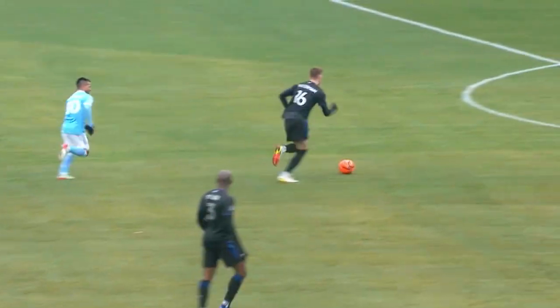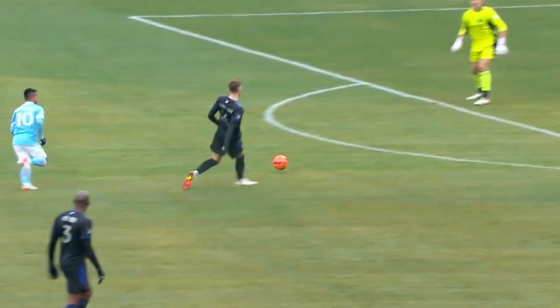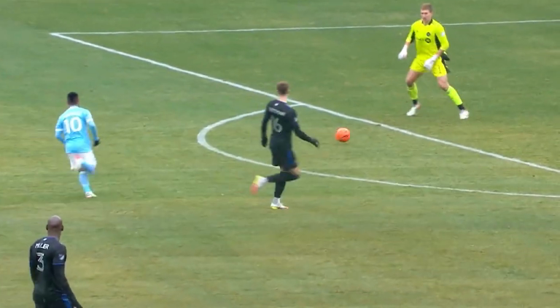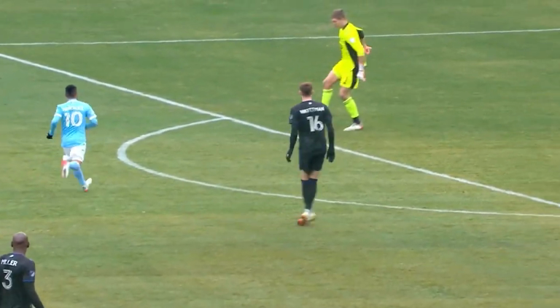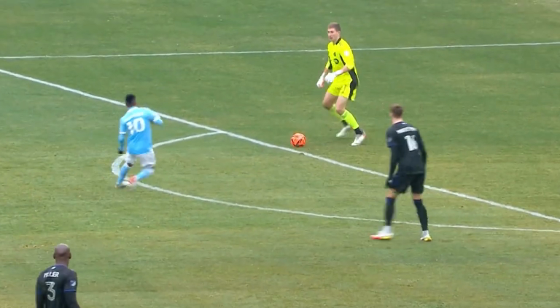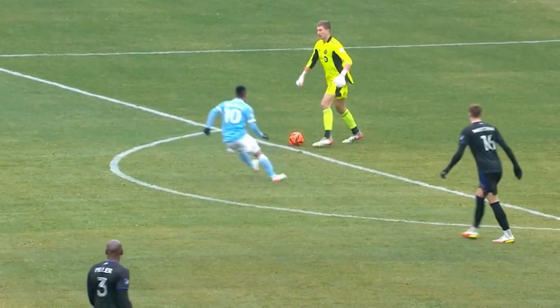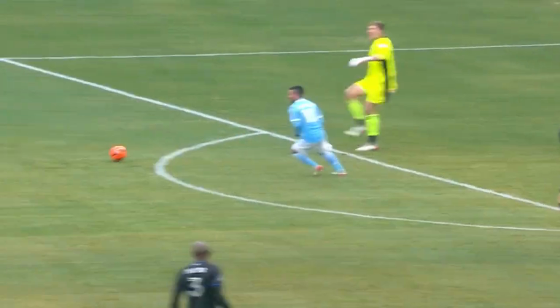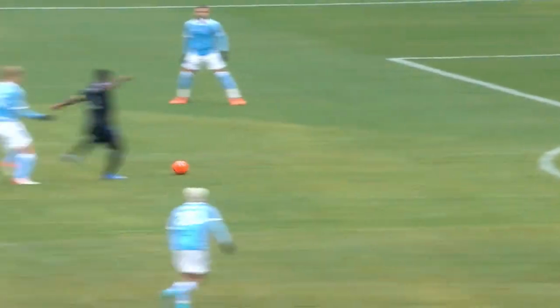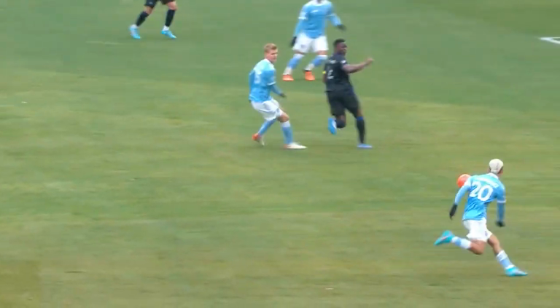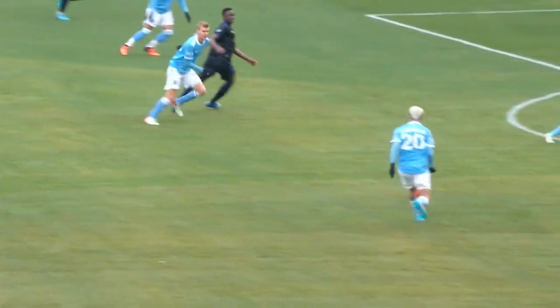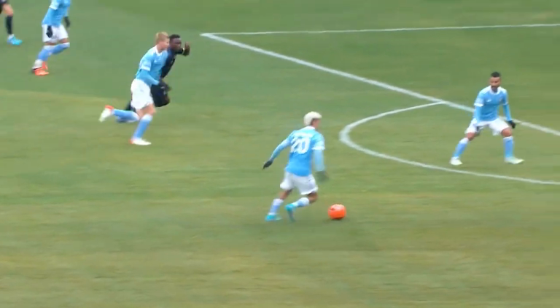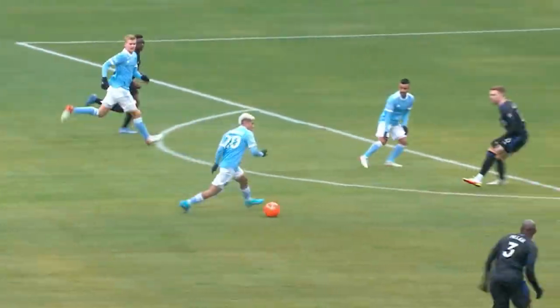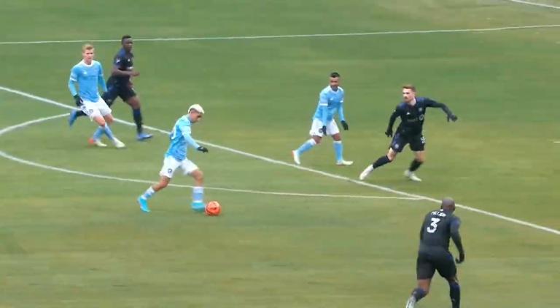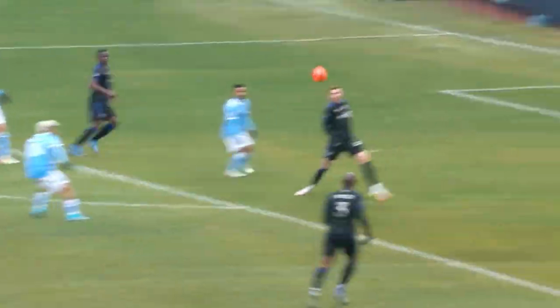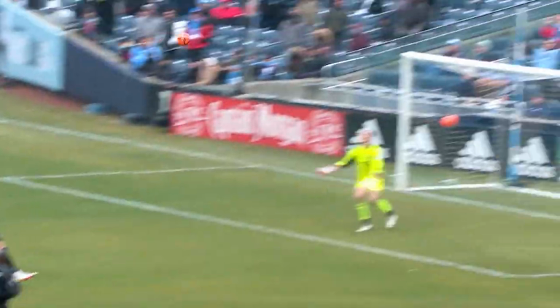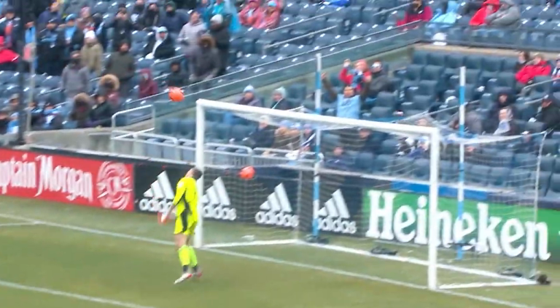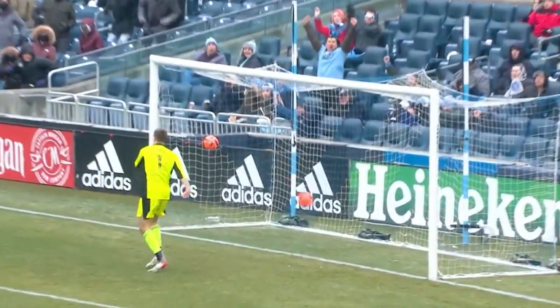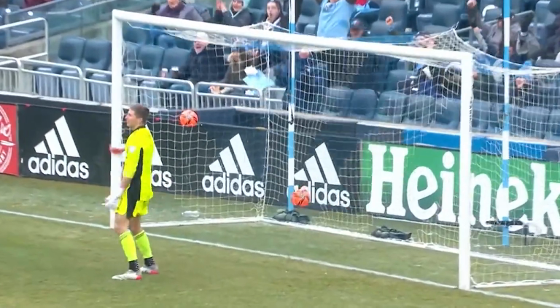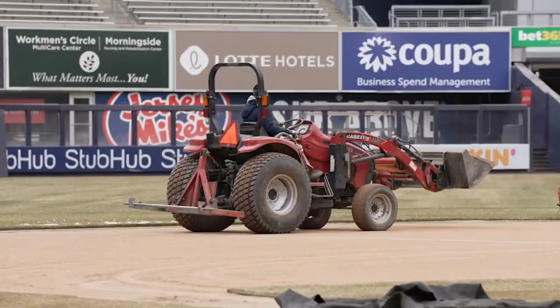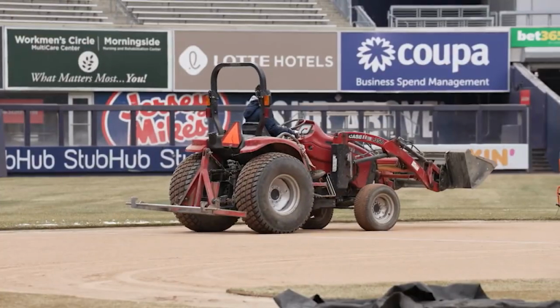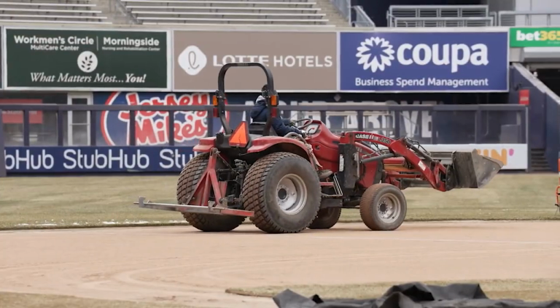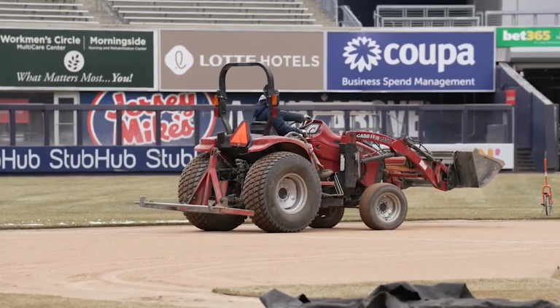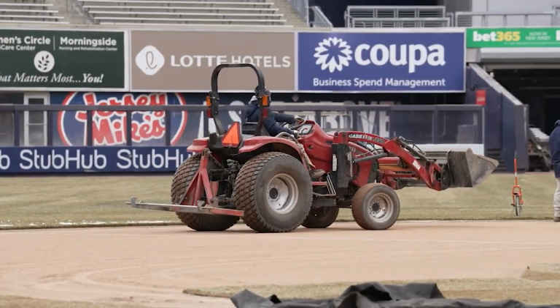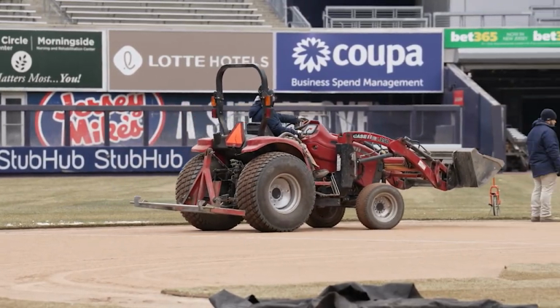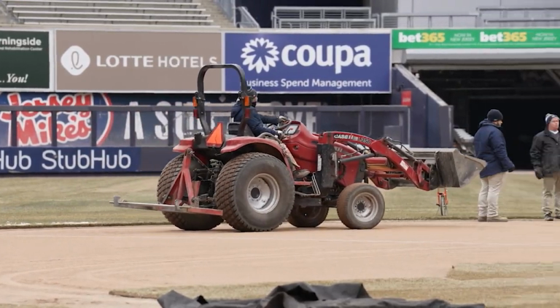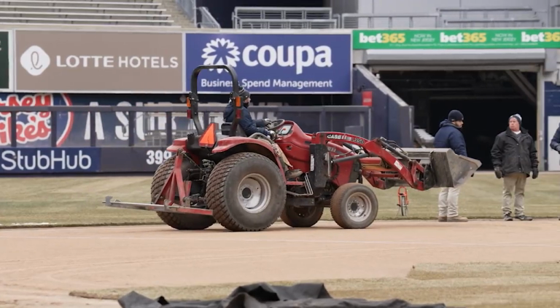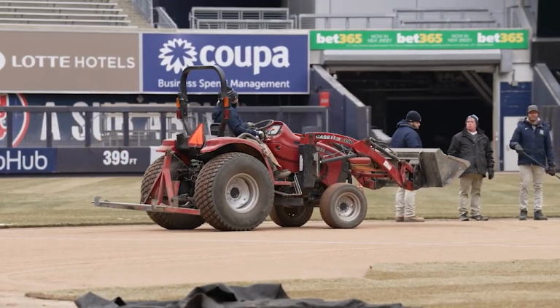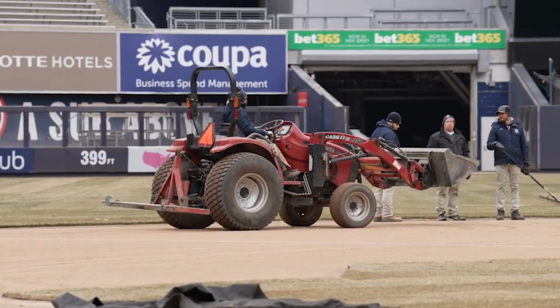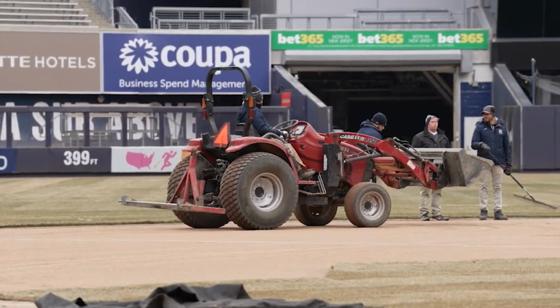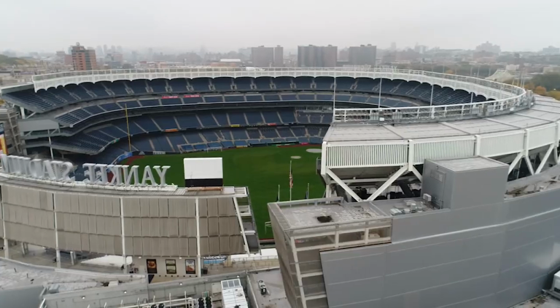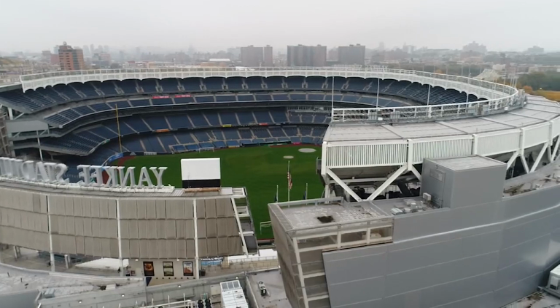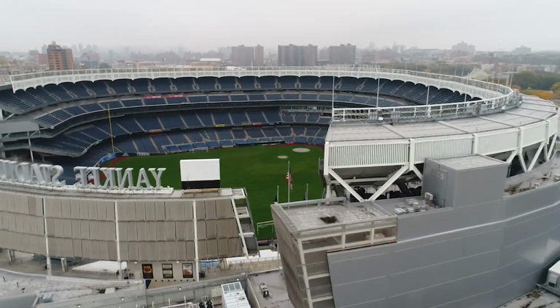The next soccer match at Yankee Stadium will not be until mid-April, and in the coming weeks, we will highlight the conversion back to baseball for opening day at Yankee Stadium and the season's first homestand beginning April 7th.